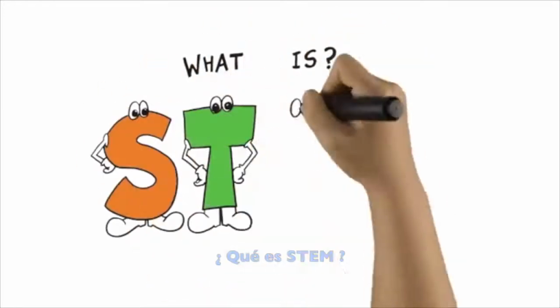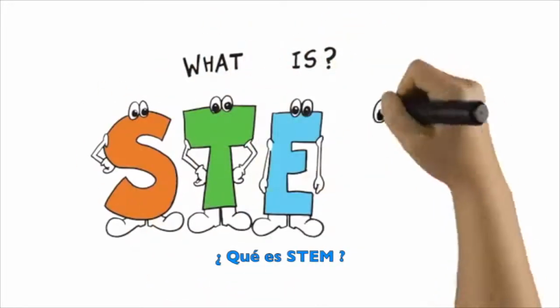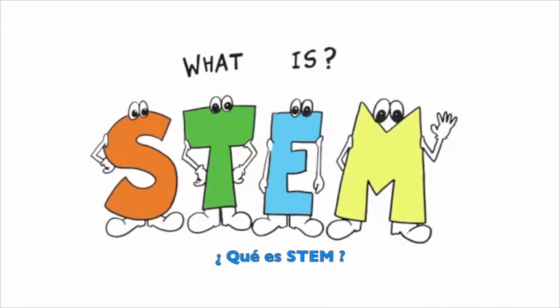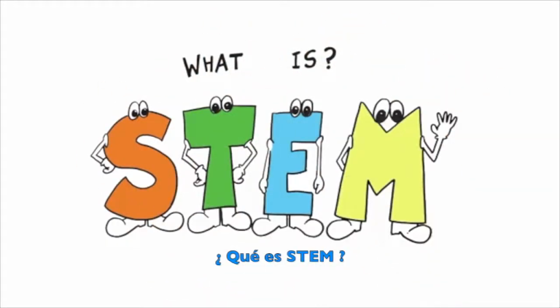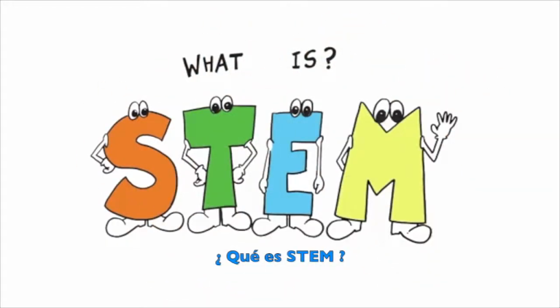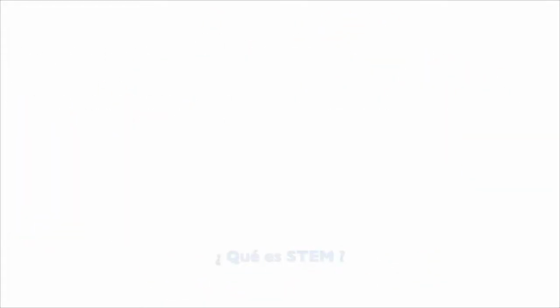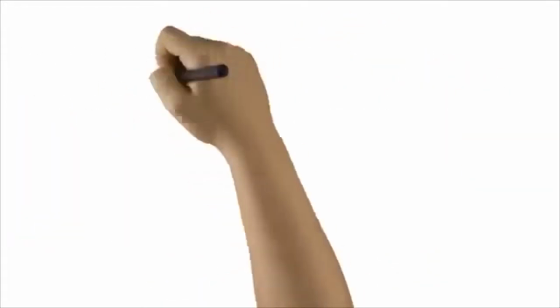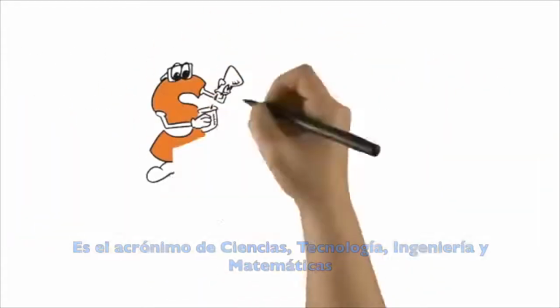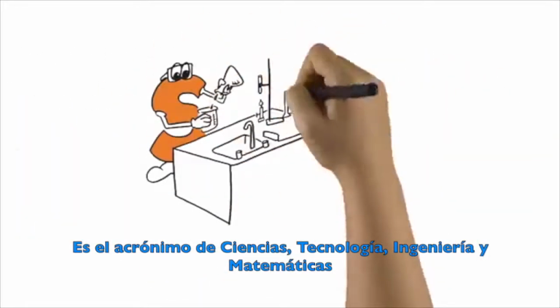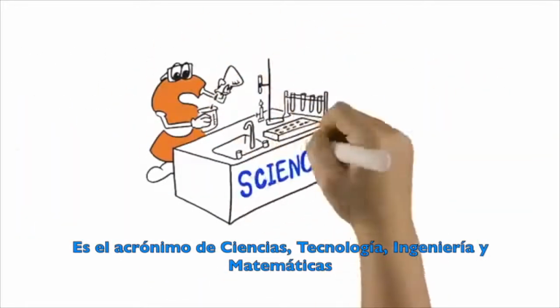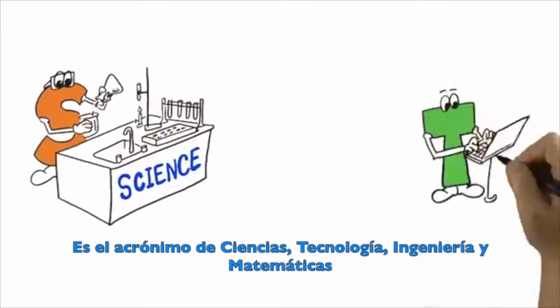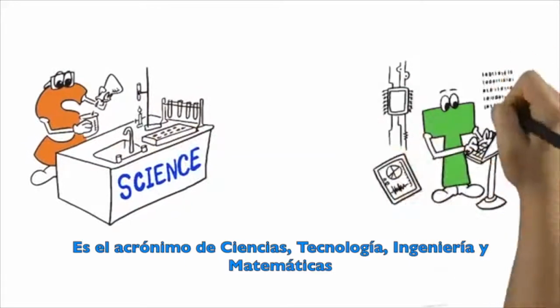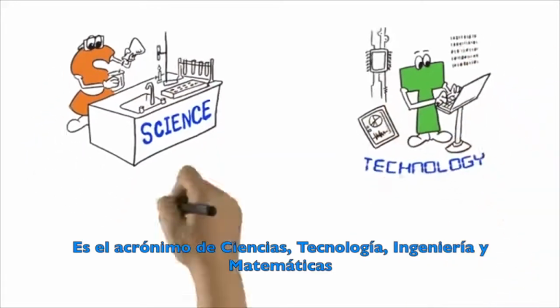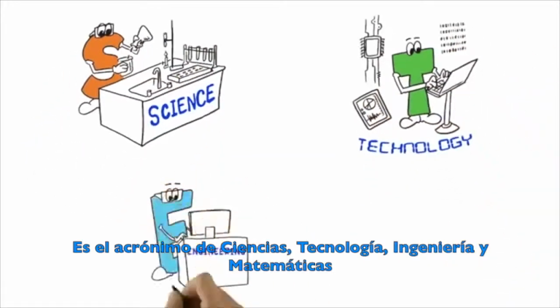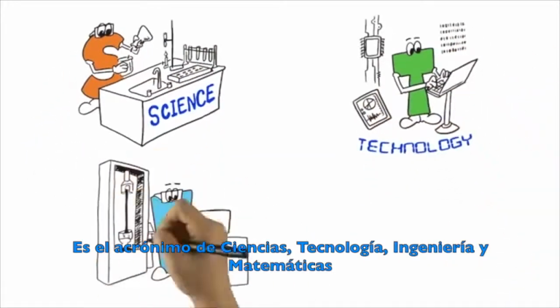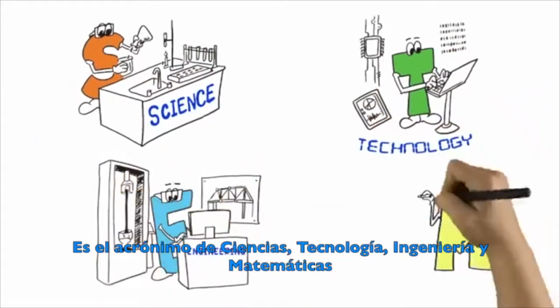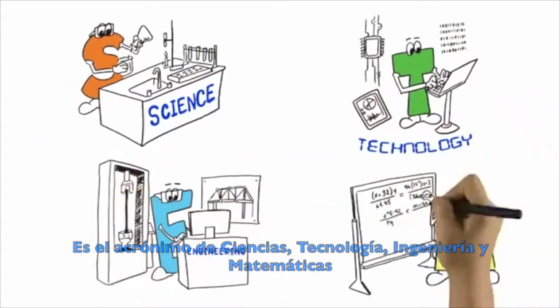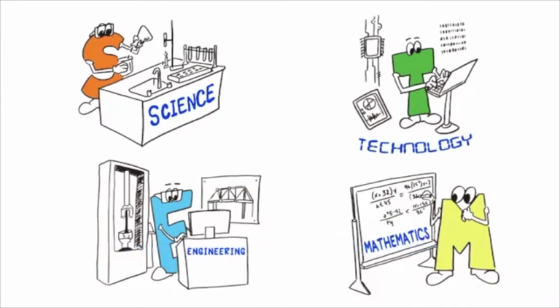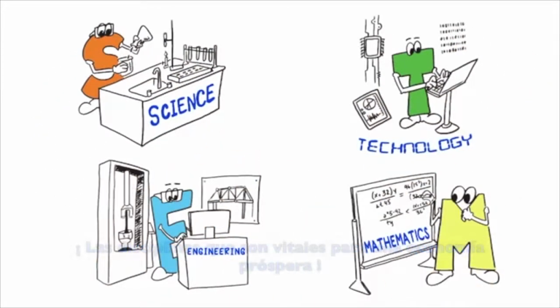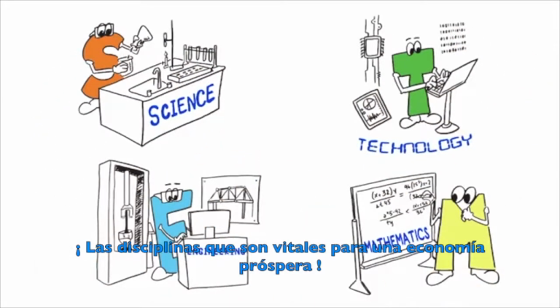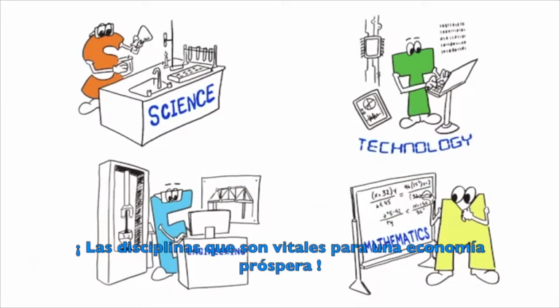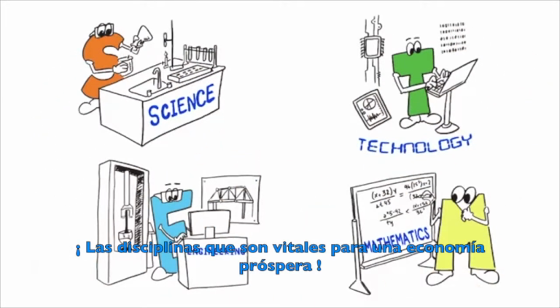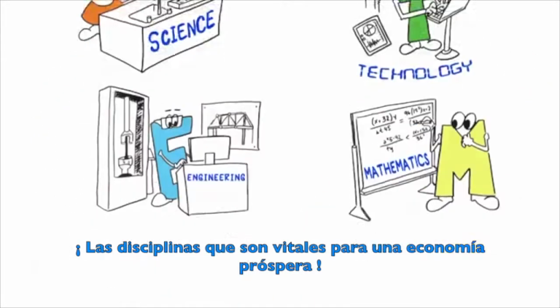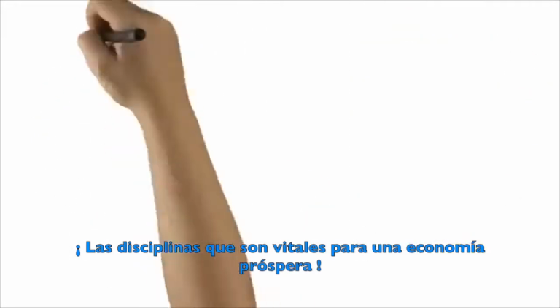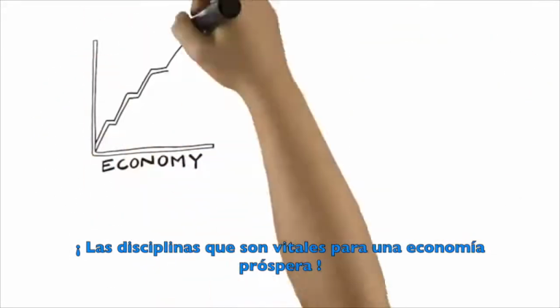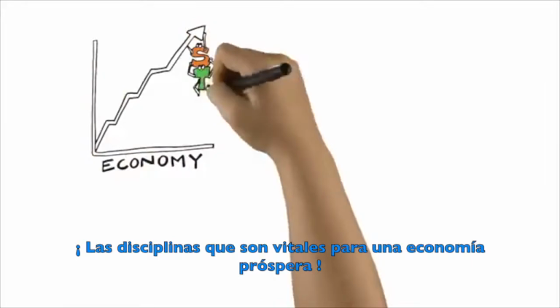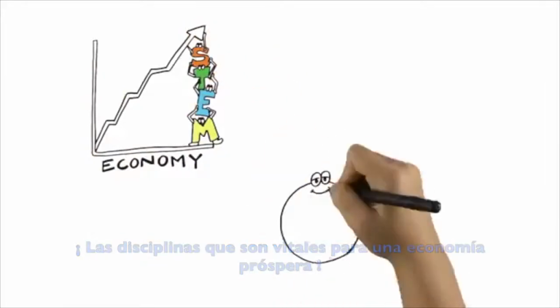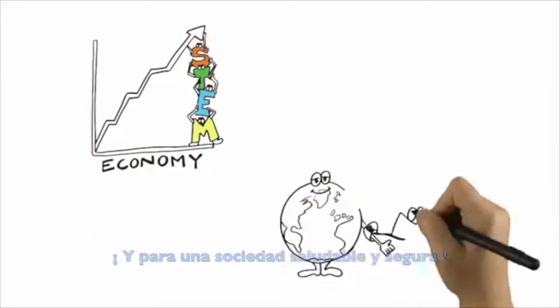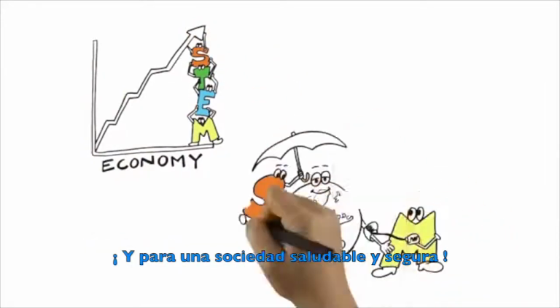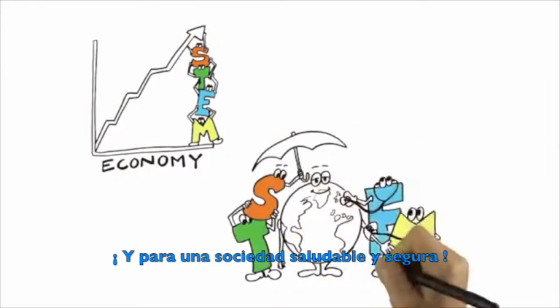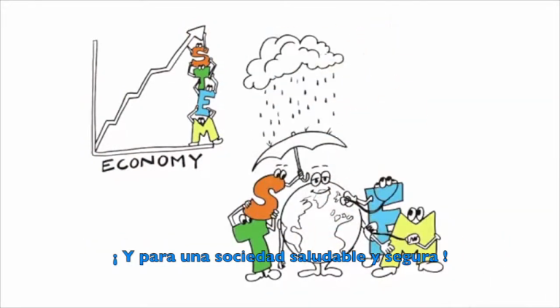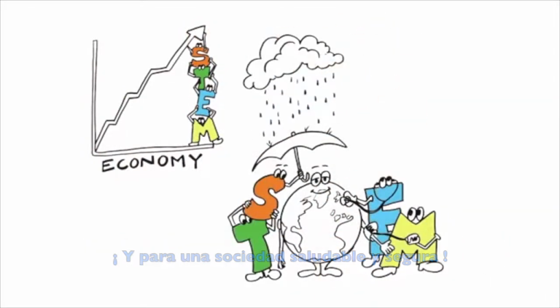What is STEM? It's the acronym for Science, Technology, Engineering, and Mathematics — the disciplines that are vital for a thriving economy and a safe and healthy society.